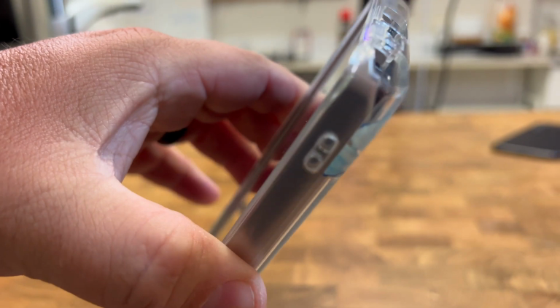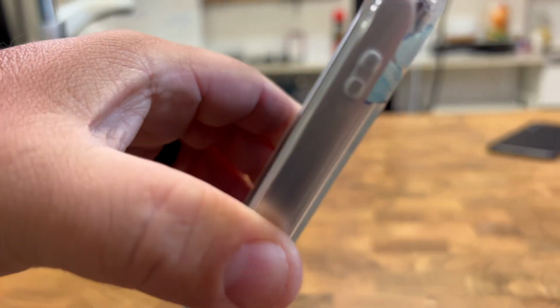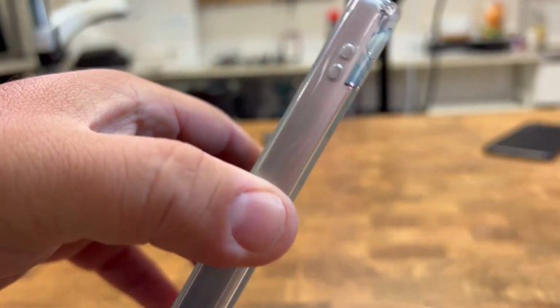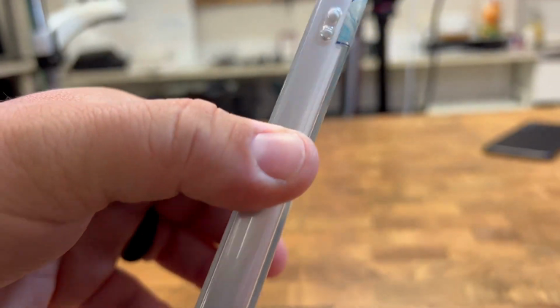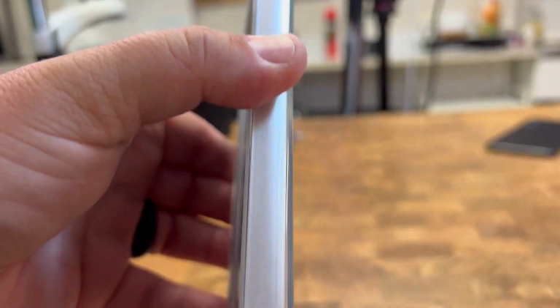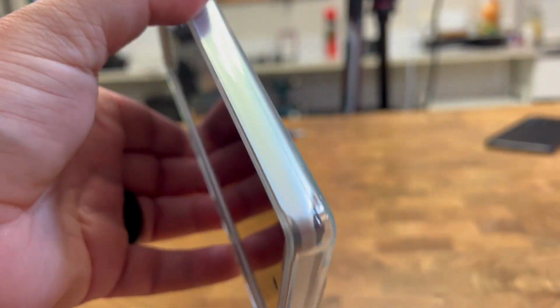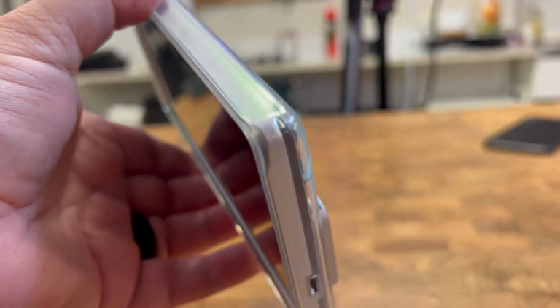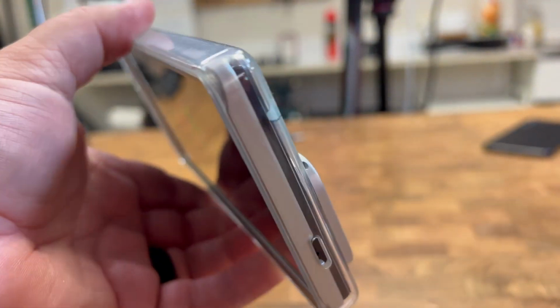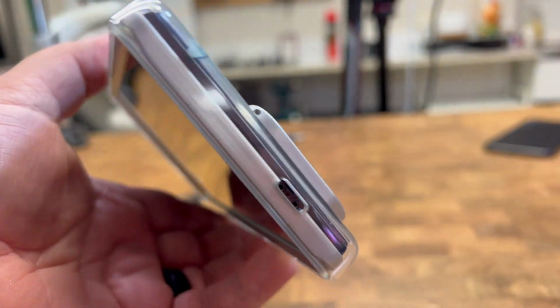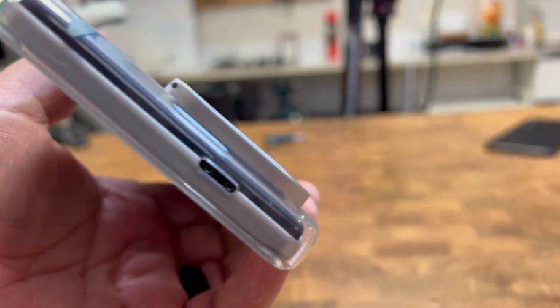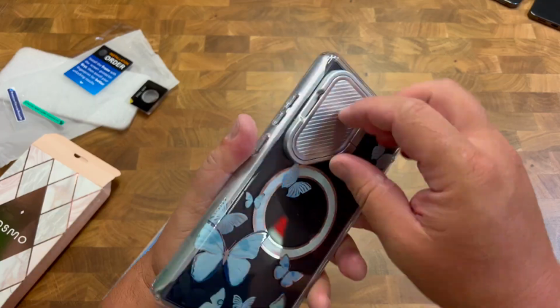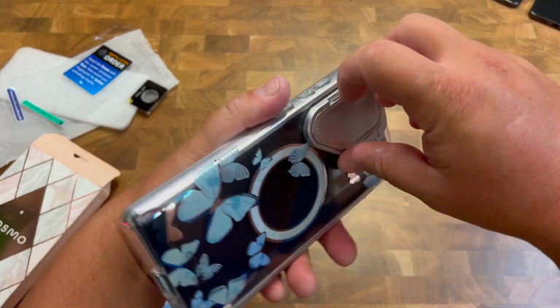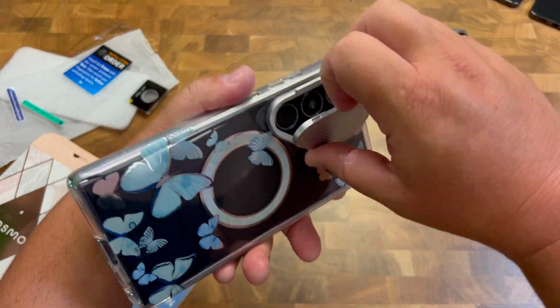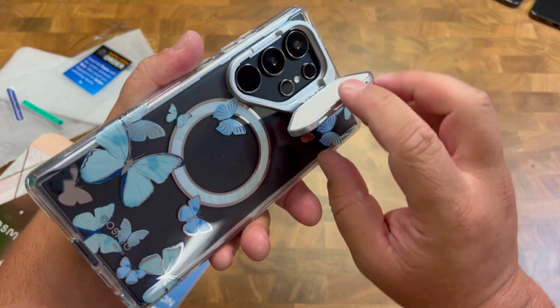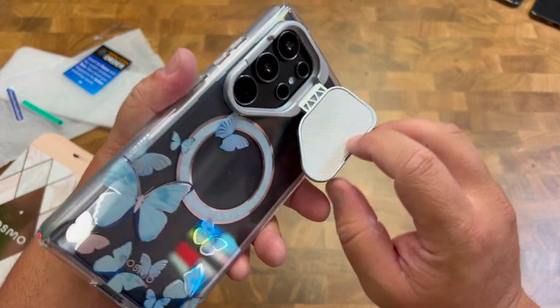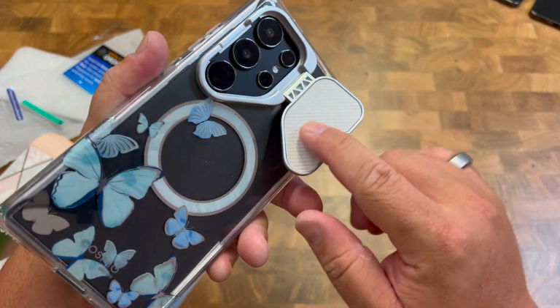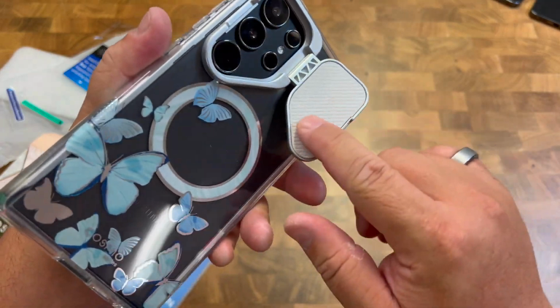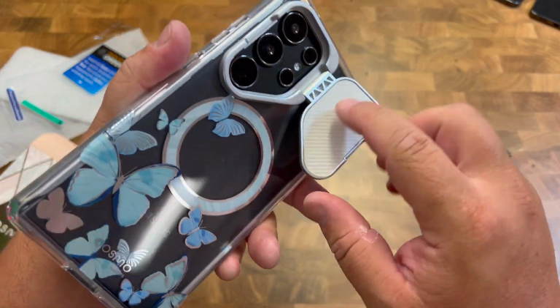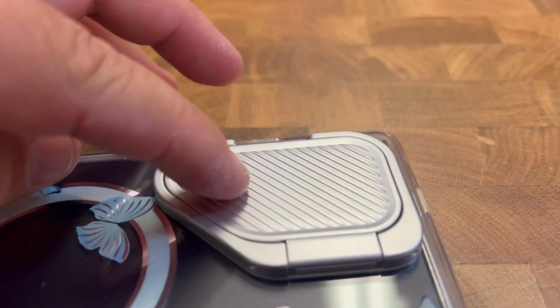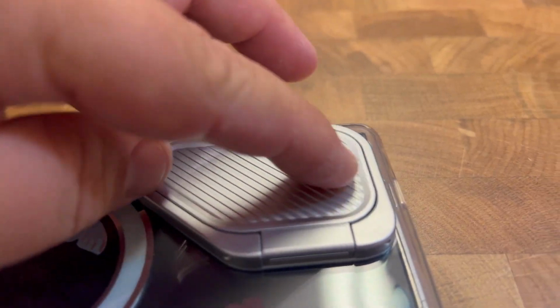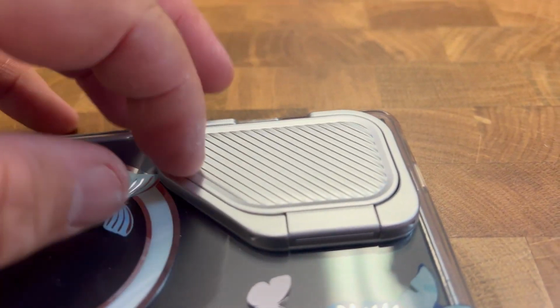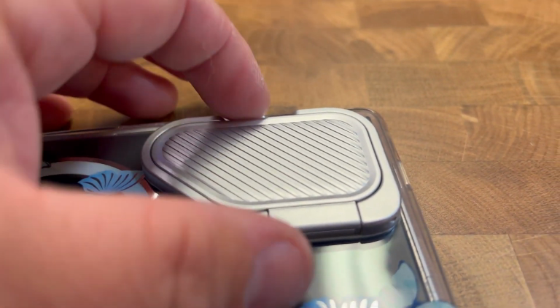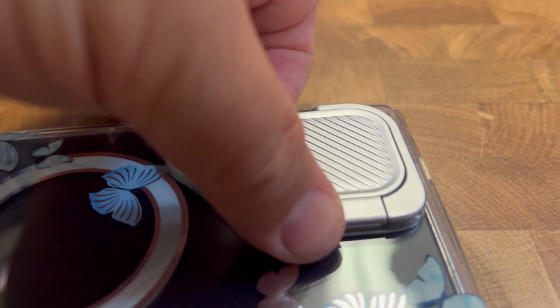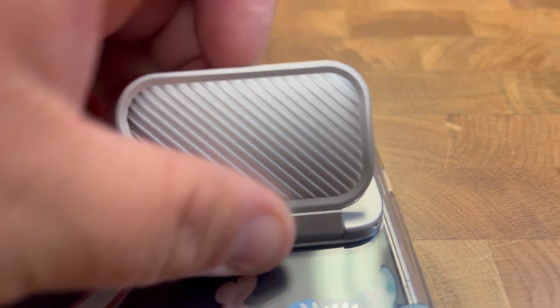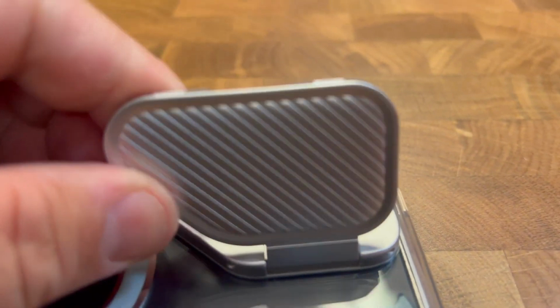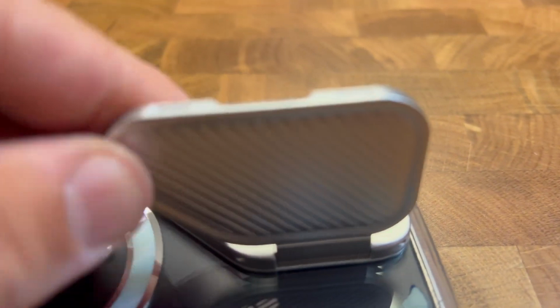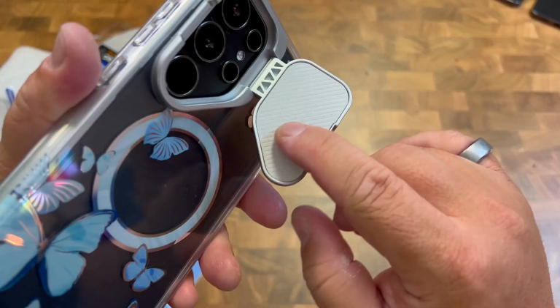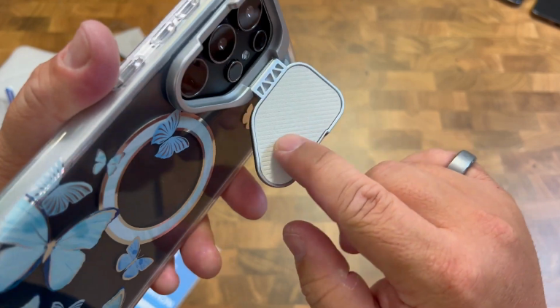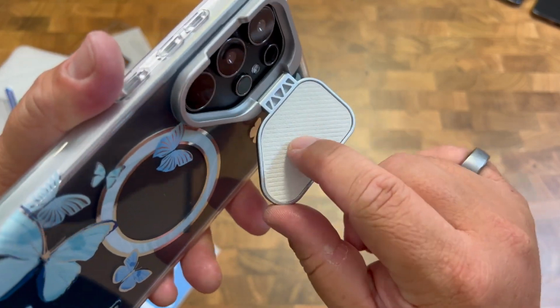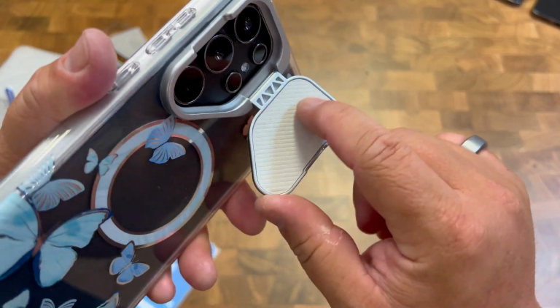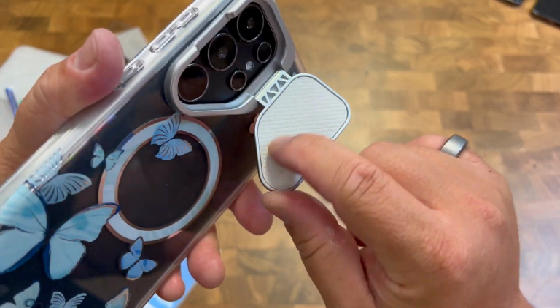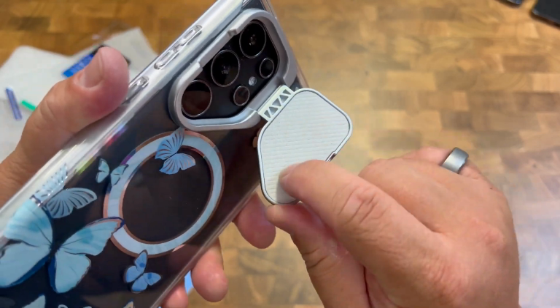It's got some good protective sides to it in case of drops. And here's this little spot right here — I like that a lot. It's going to protect your lenses on the back and has a nice protective felt-like feeling right there.